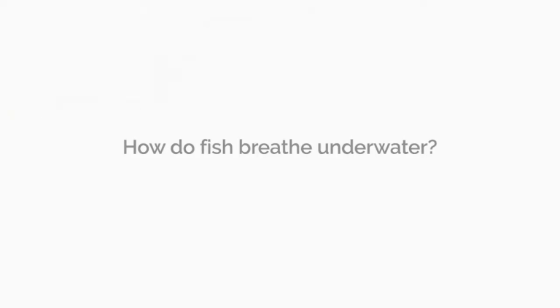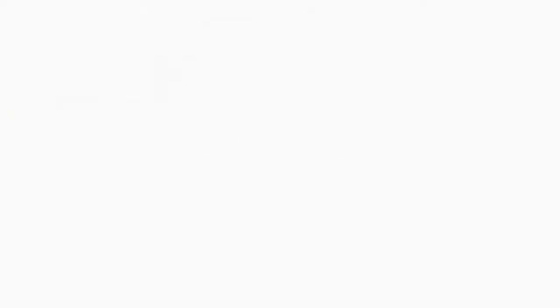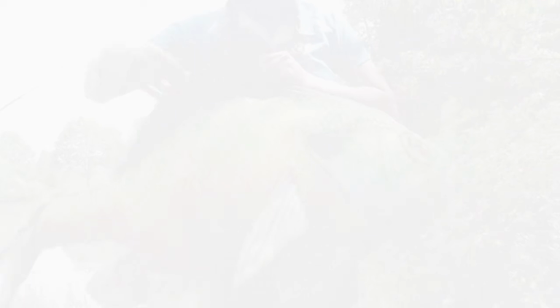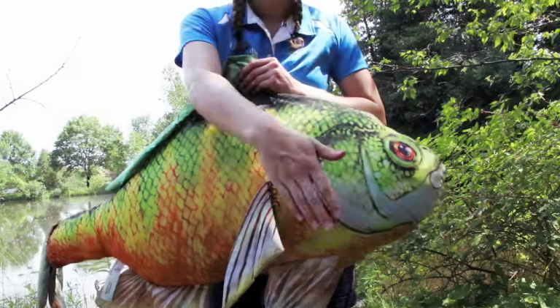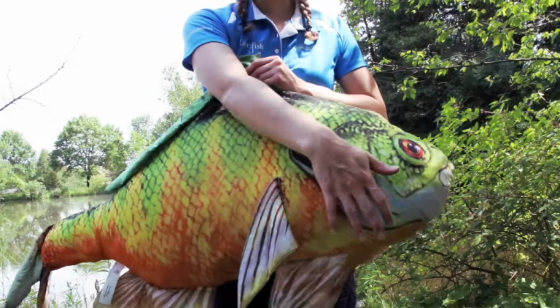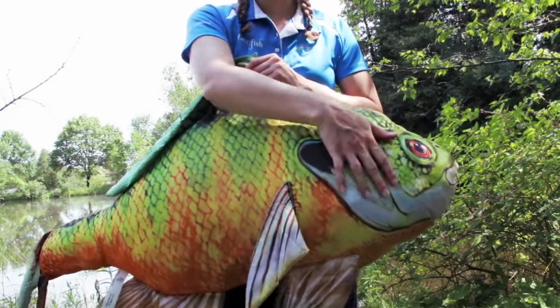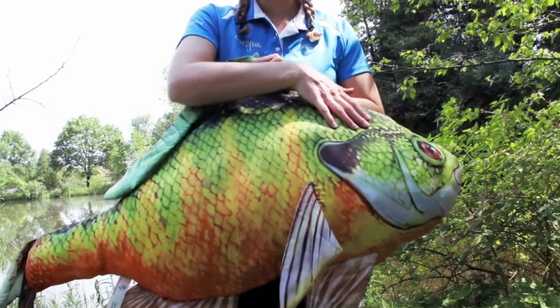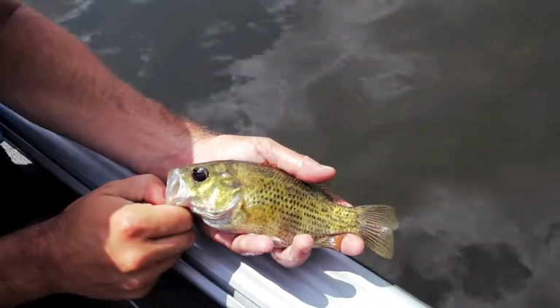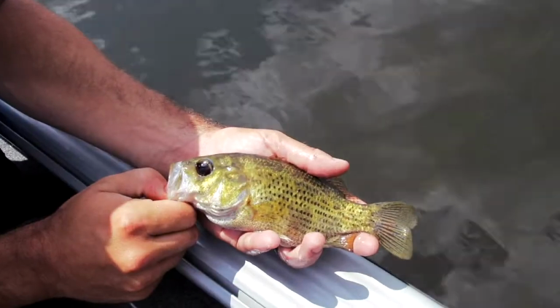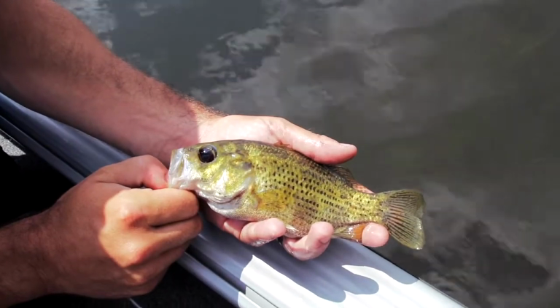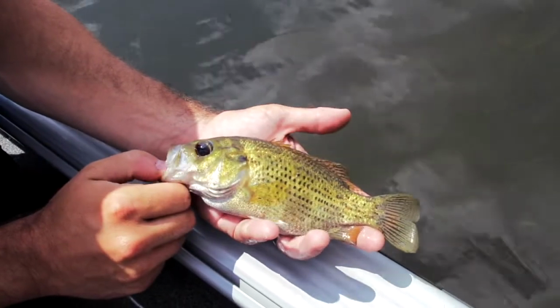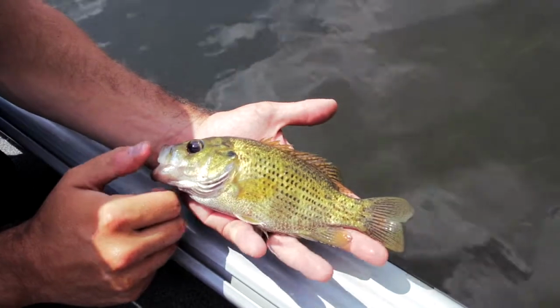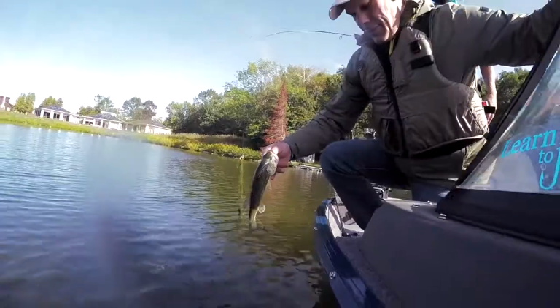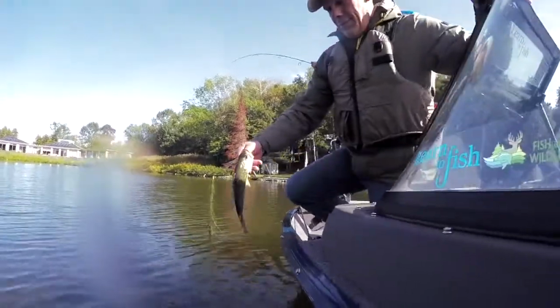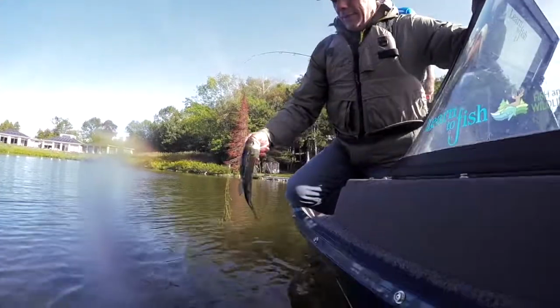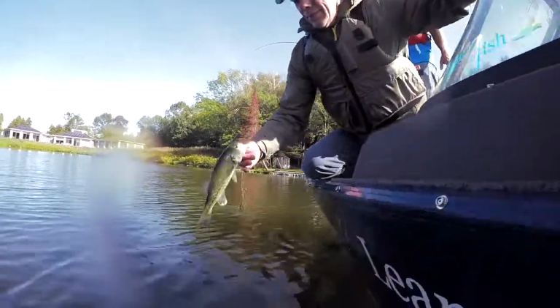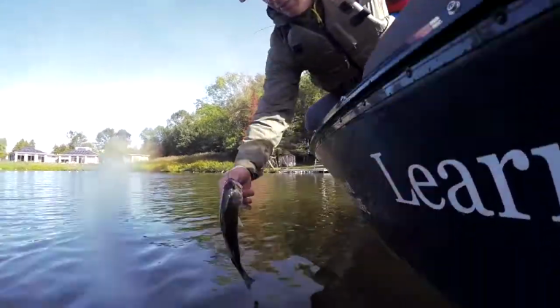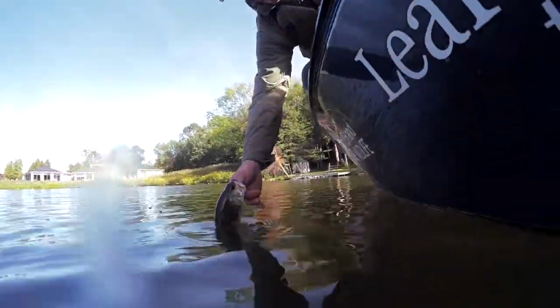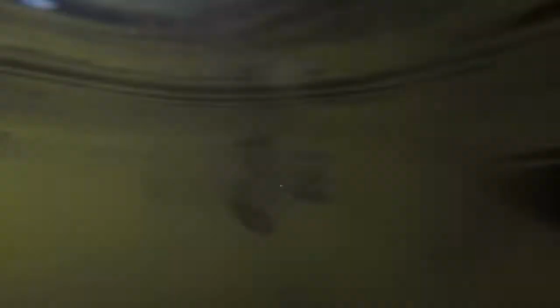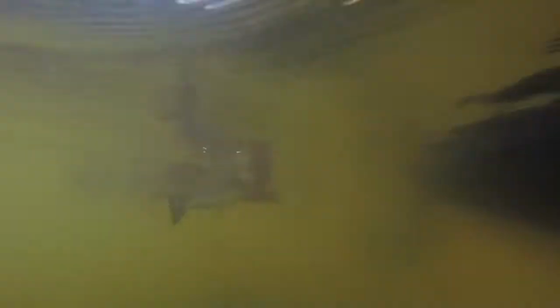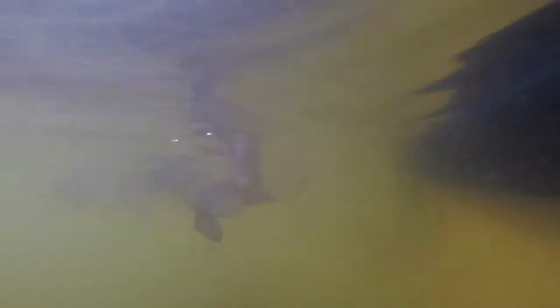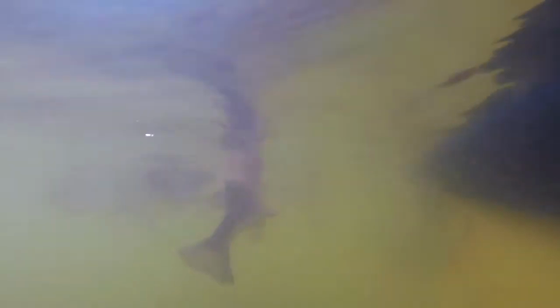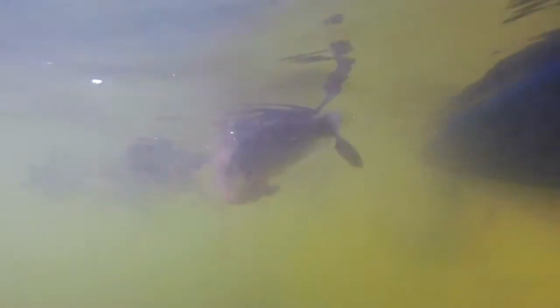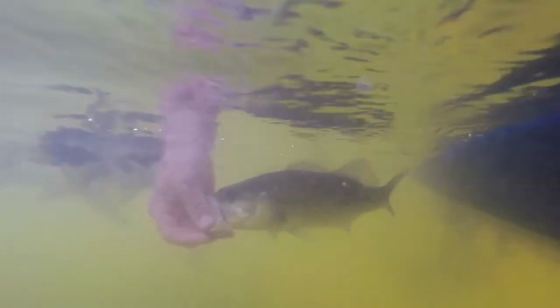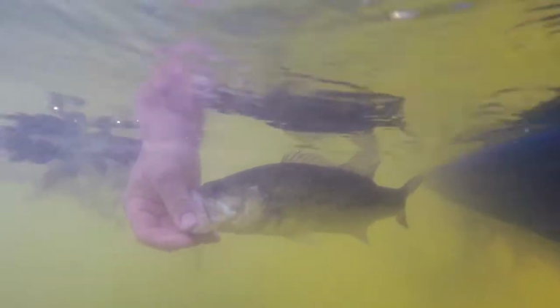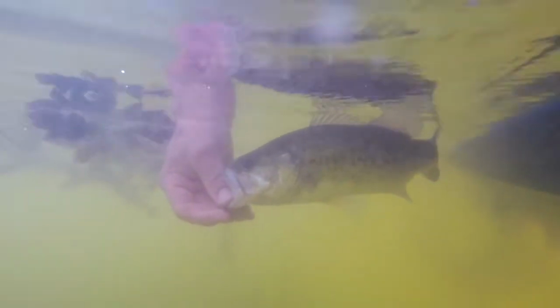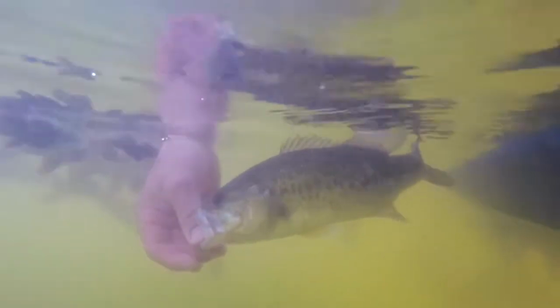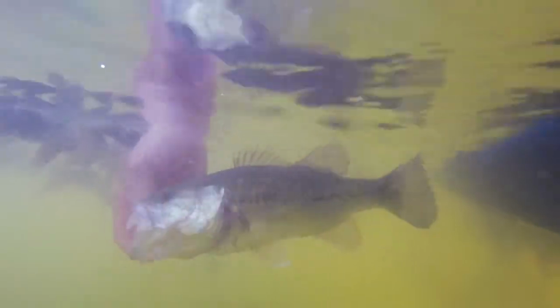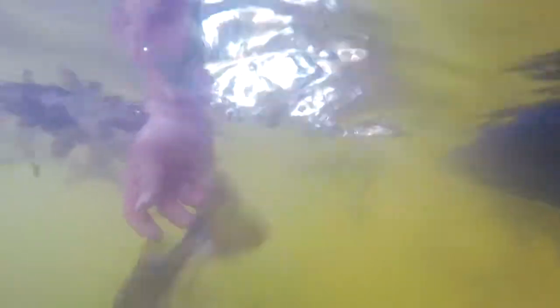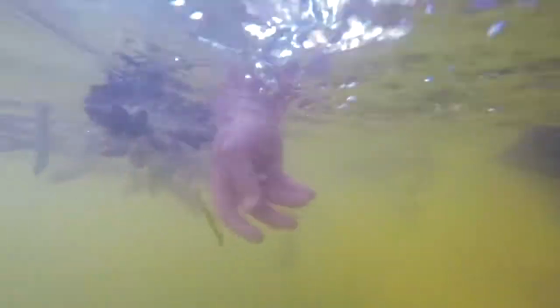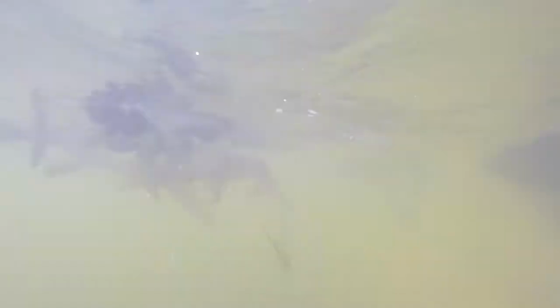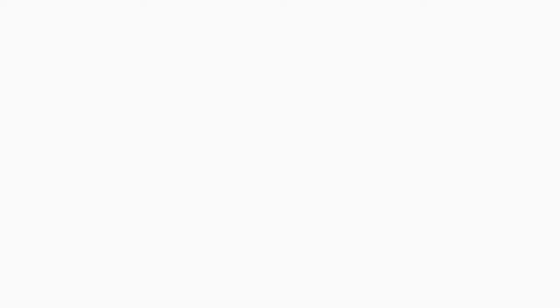Fish breathe through their gills. Gills take oxygen out of the water like our lungs take it out of the air. Gills are sensitive, so try not to touch them too much. If you're putting your catch back in the water, try to do it as quickly as possible.